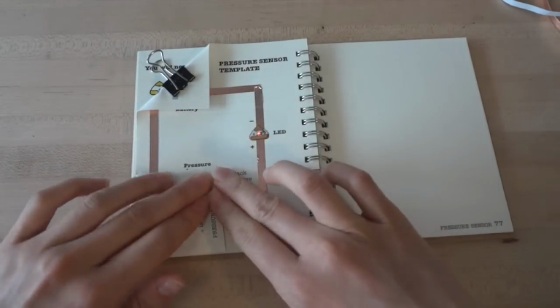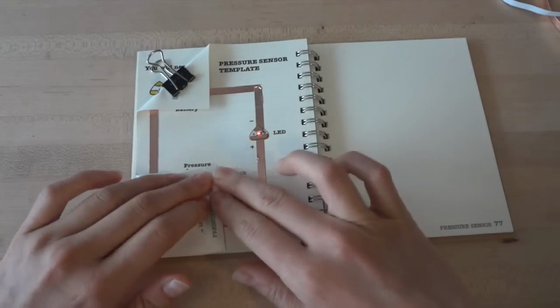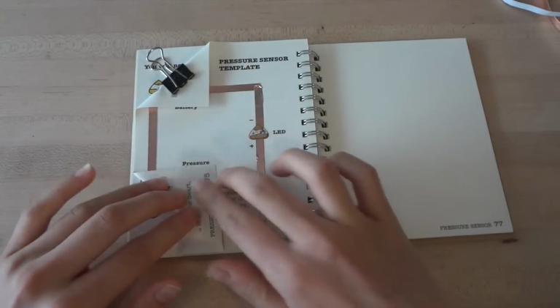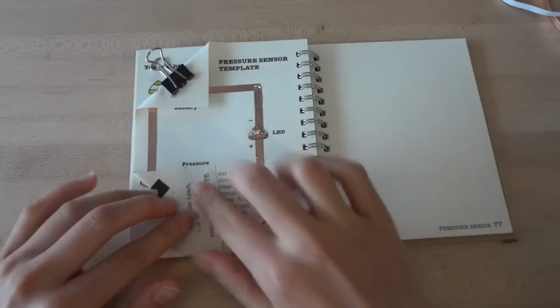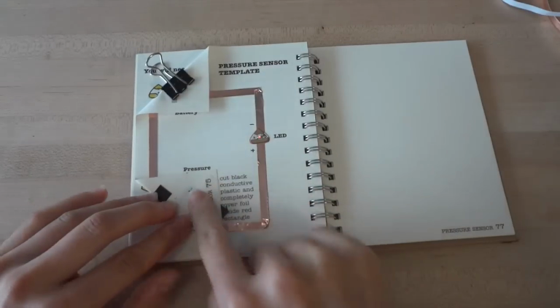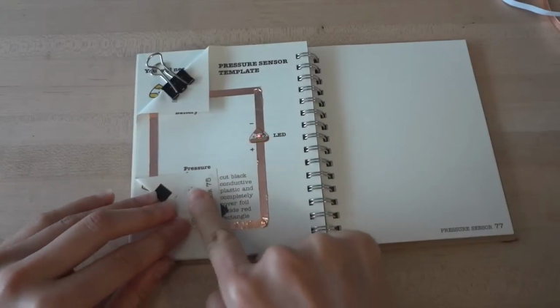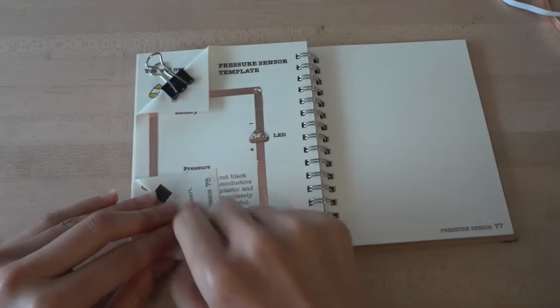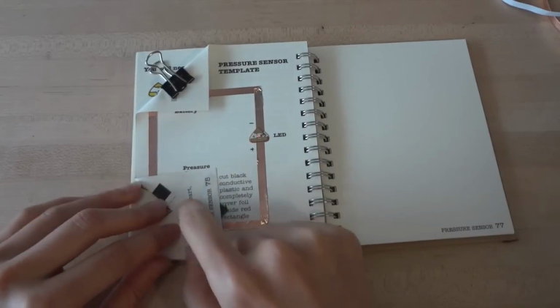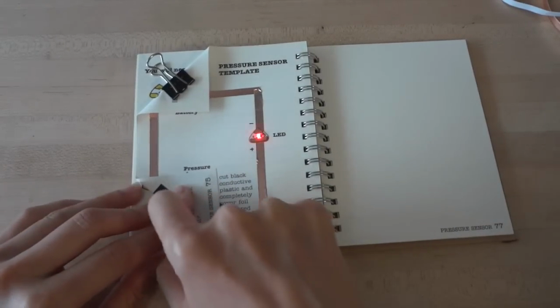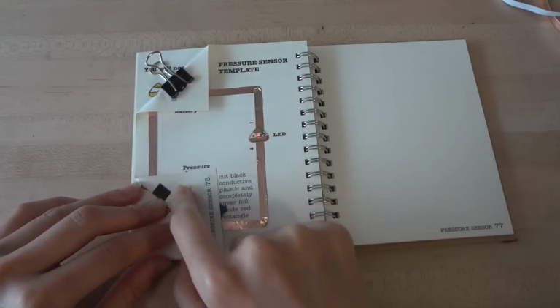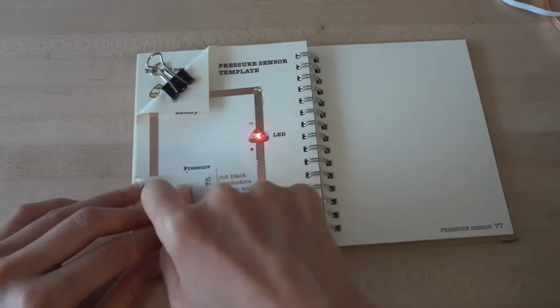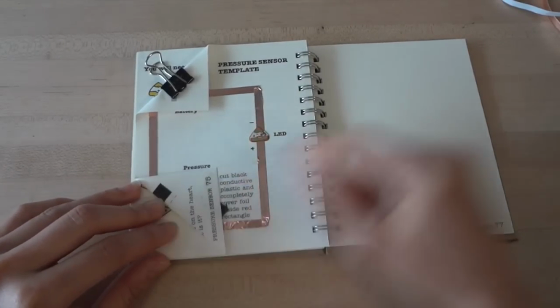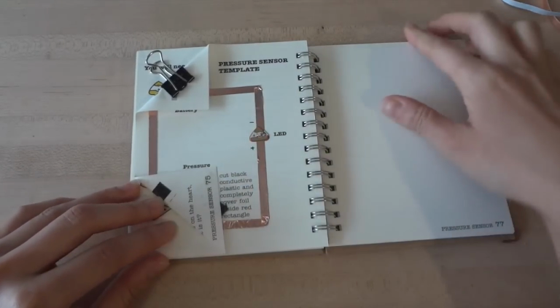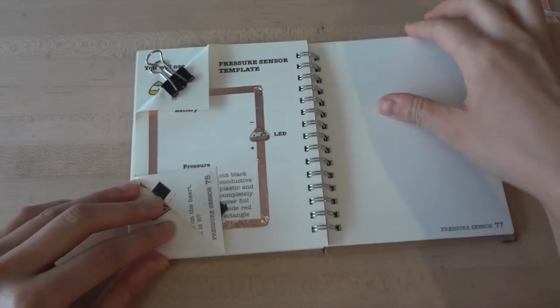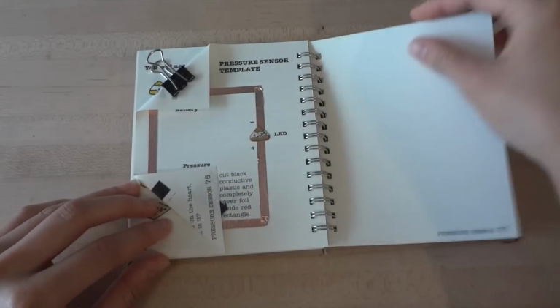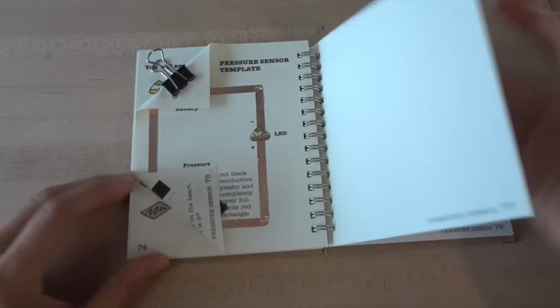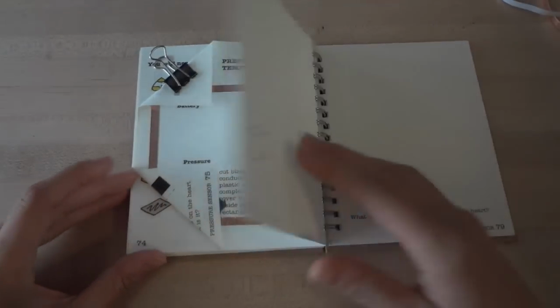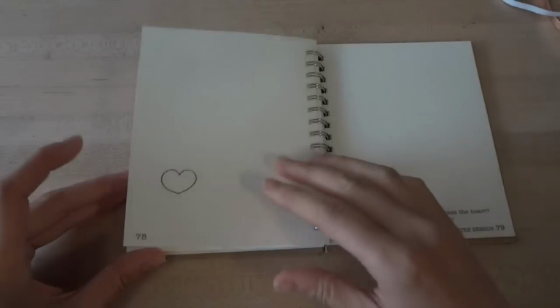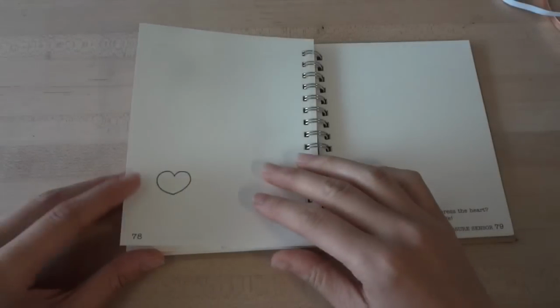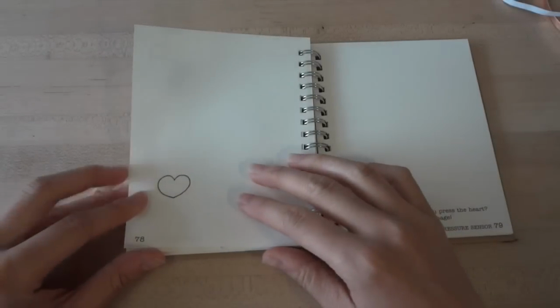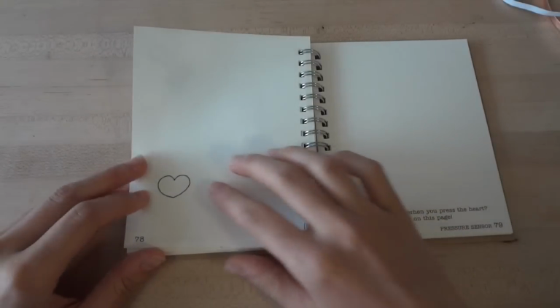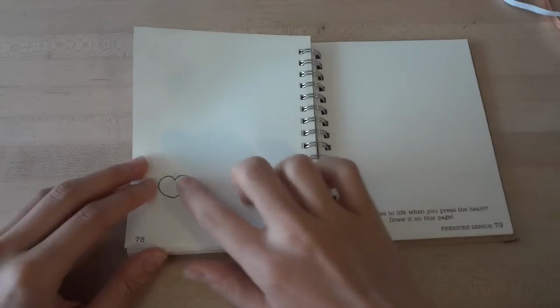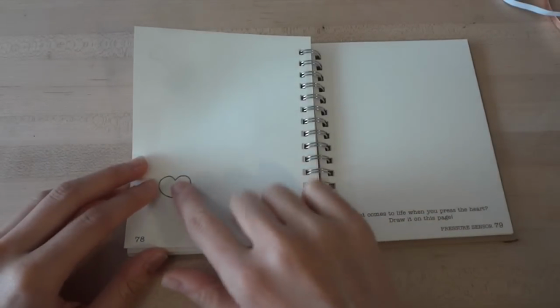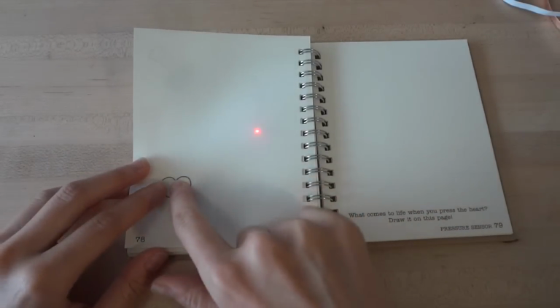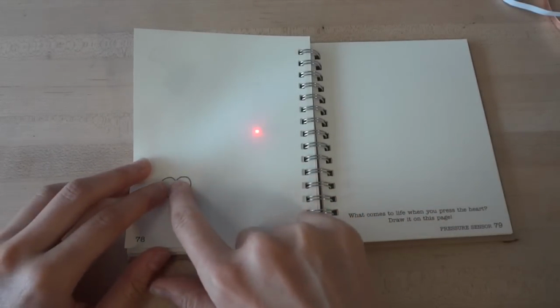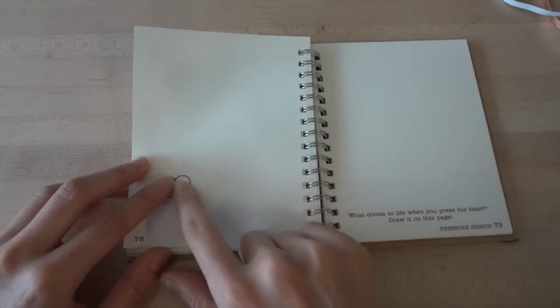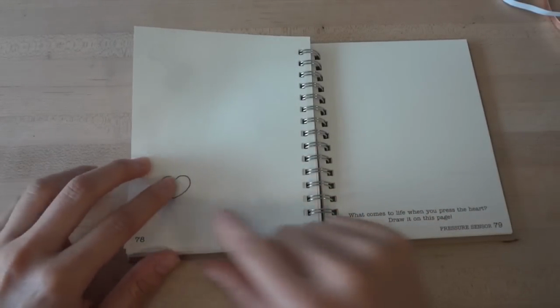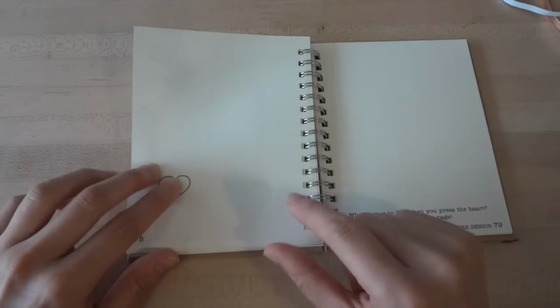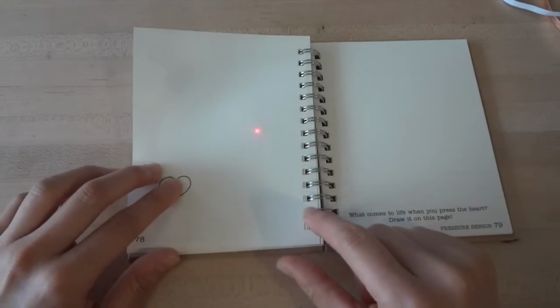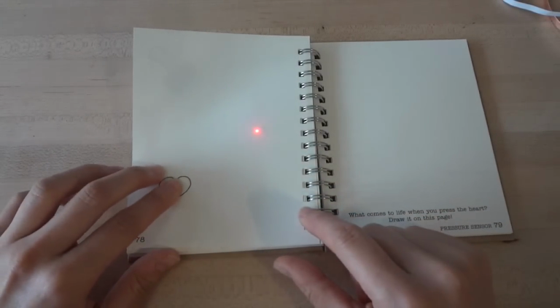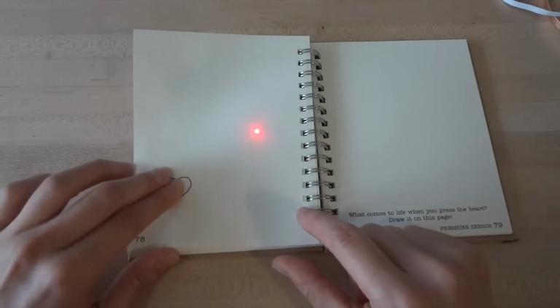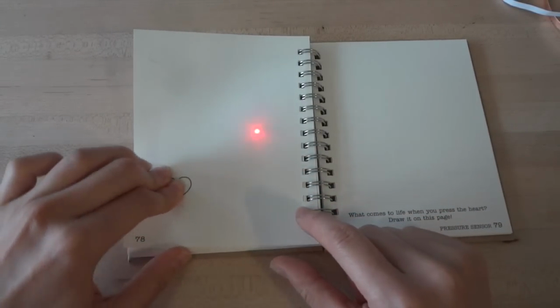You can tape everything in place with a regular piece of tape so that your plastic film doesn't fall out. When you press on the heart, a little red light comes on, and the harder you press, the brighter the light. What's coming to life?